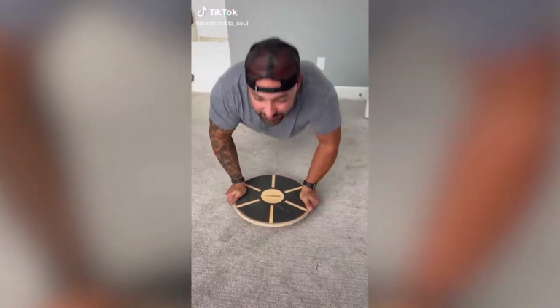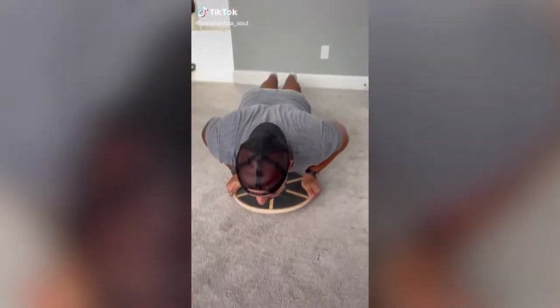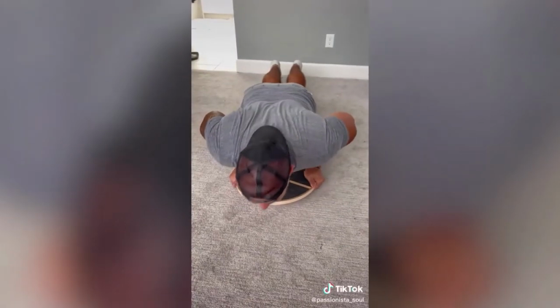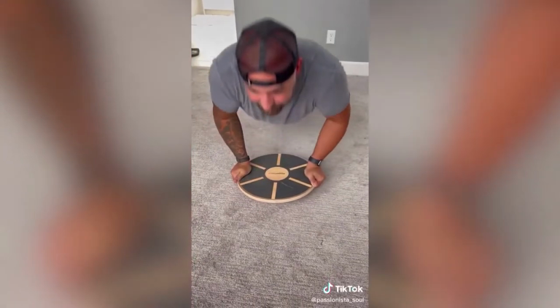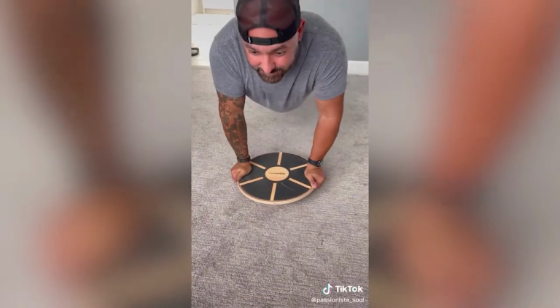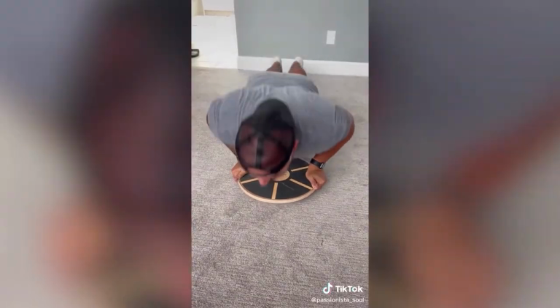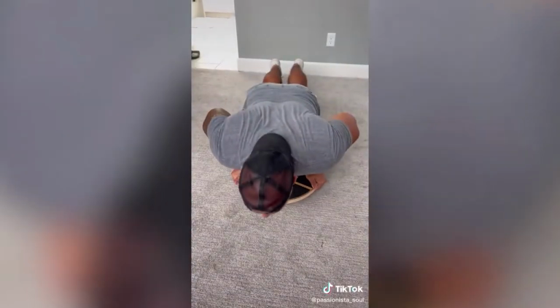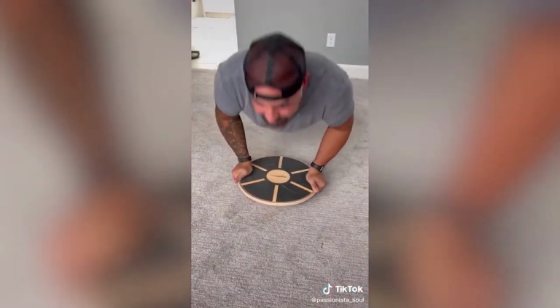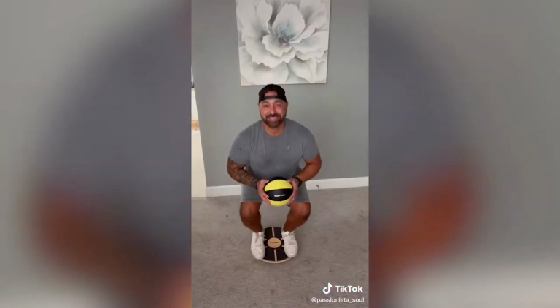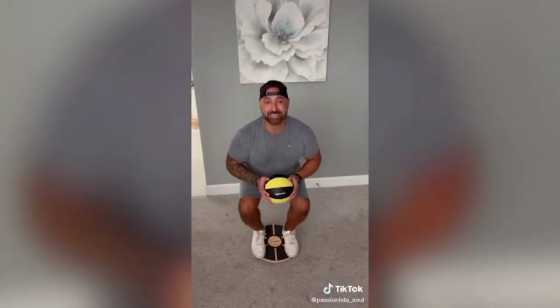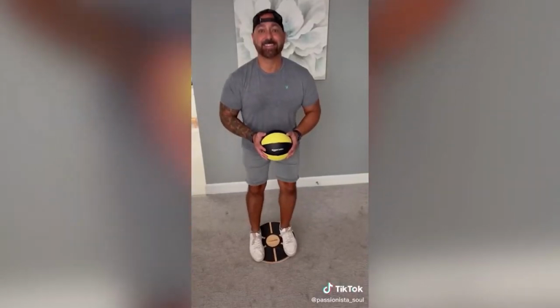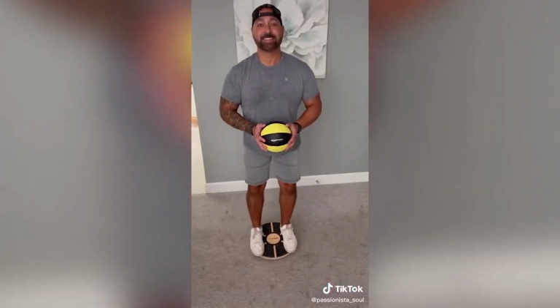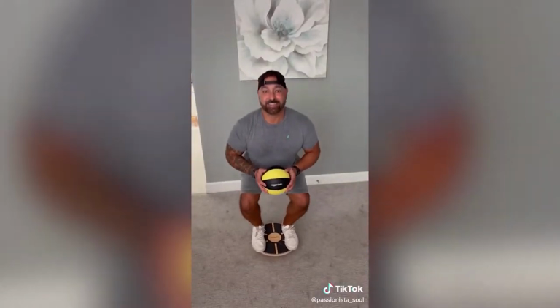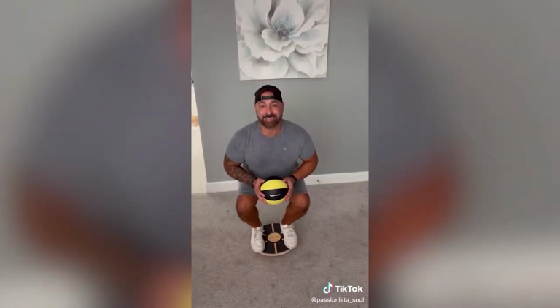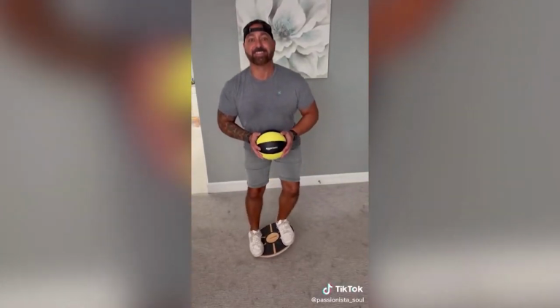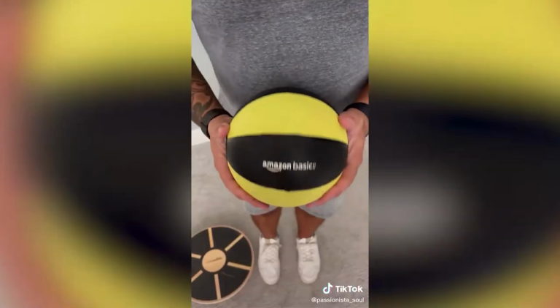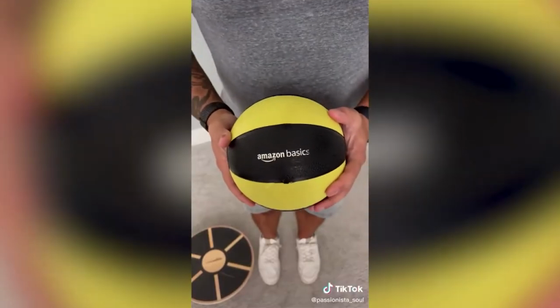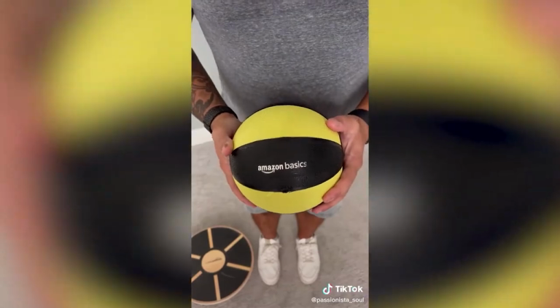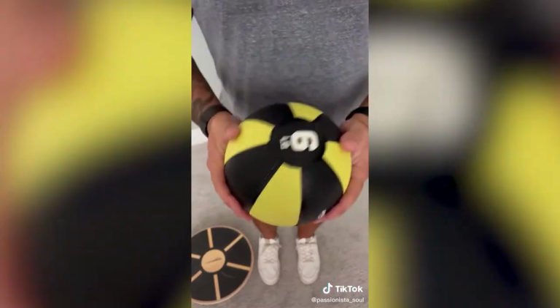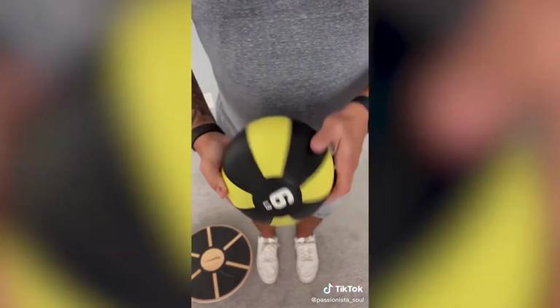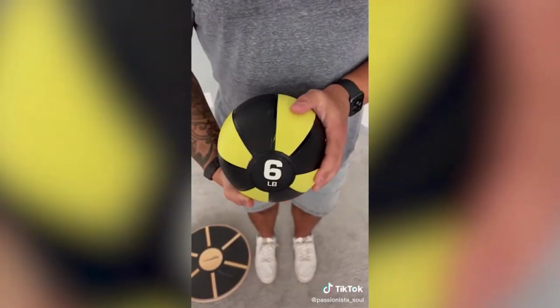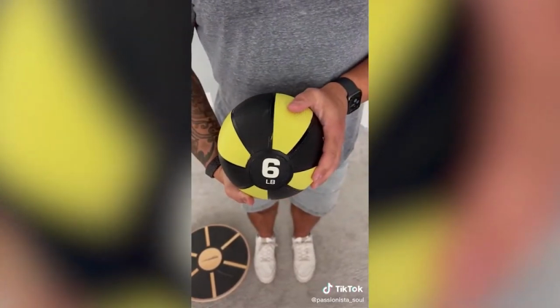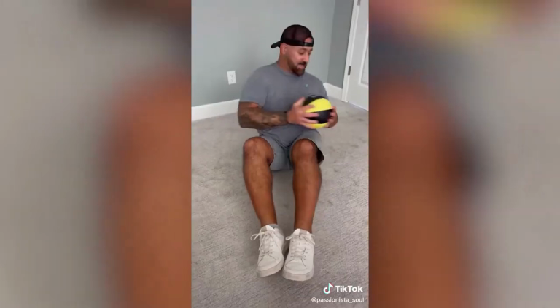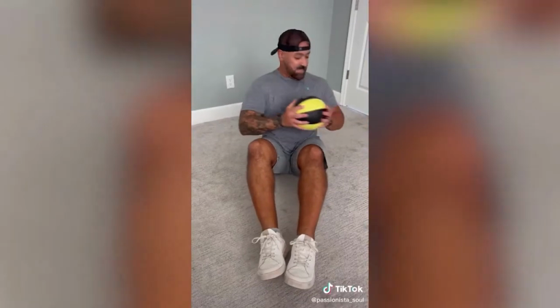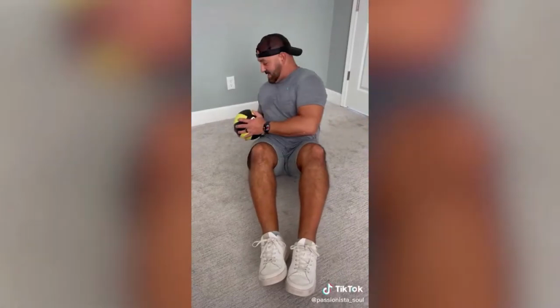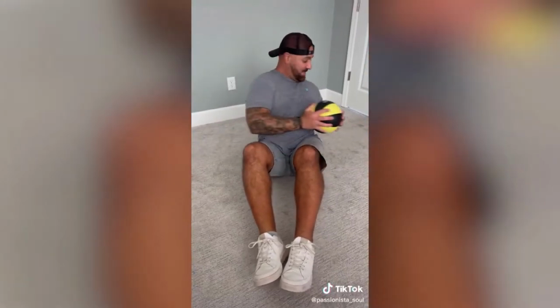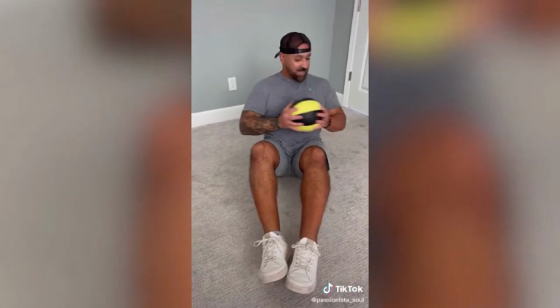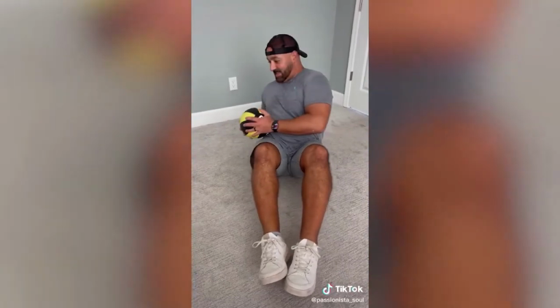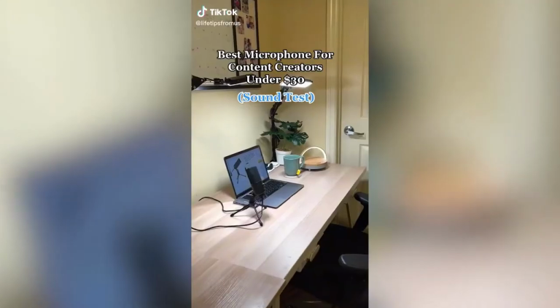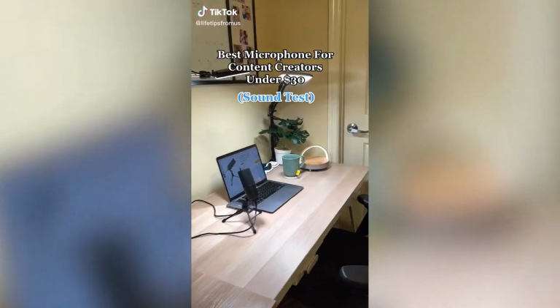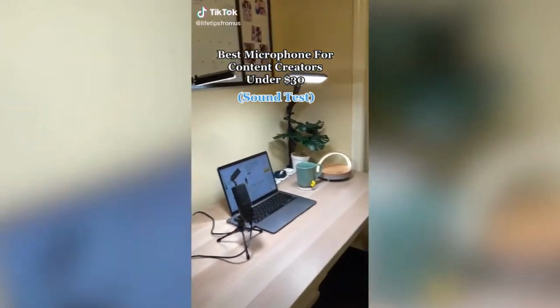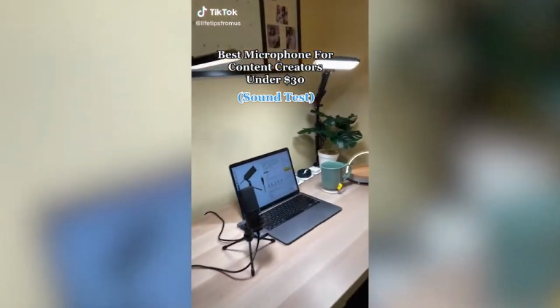Amazon fitness finds: this balance board is a great way to up your fitness routine at home — it helps with balance, core, and stability, has a non-slip surface, and can hold up to 265 pounds. This medicine ball is available in different weights, has a no-slip textured surface, is small and easy to store at home, and is great for many different exercises.